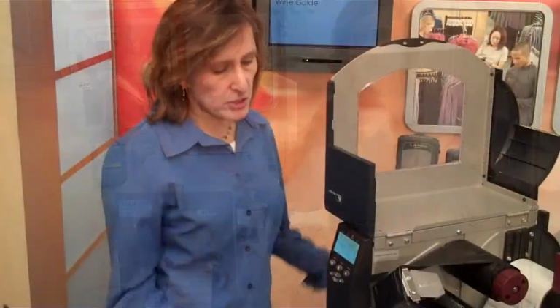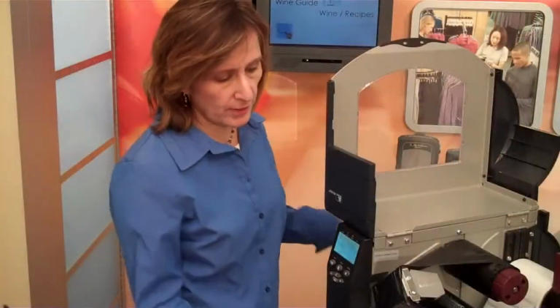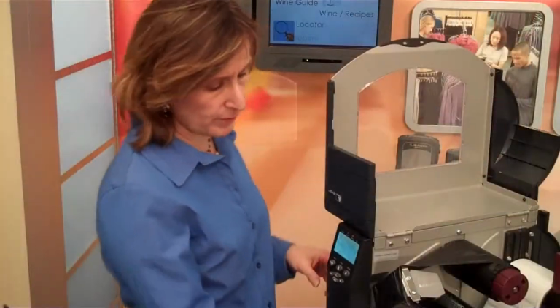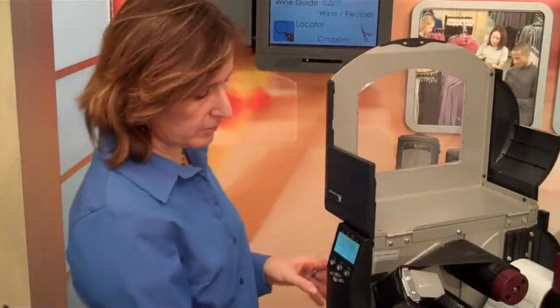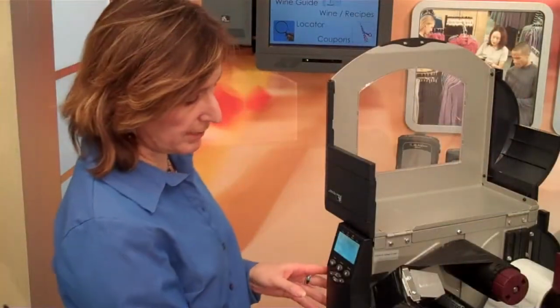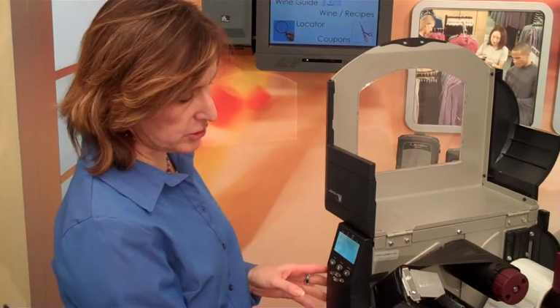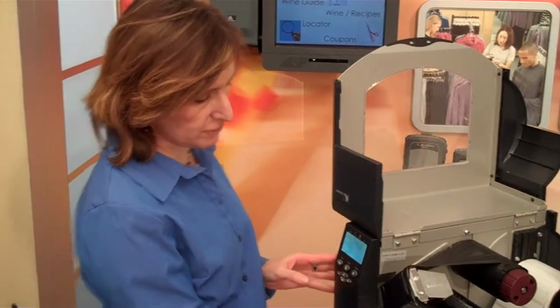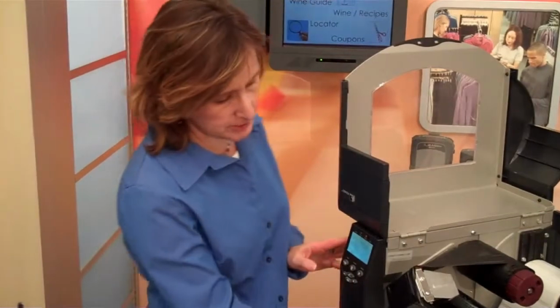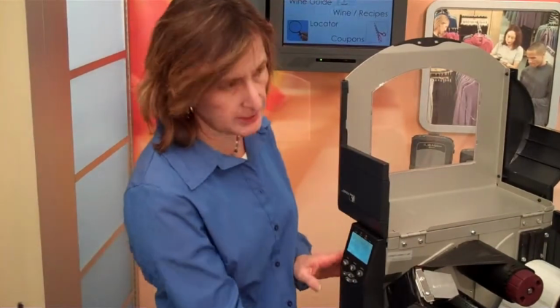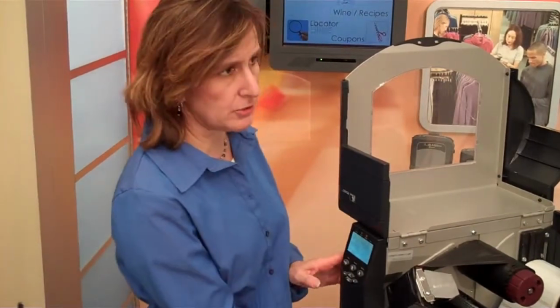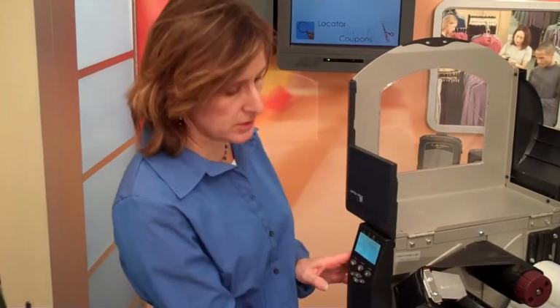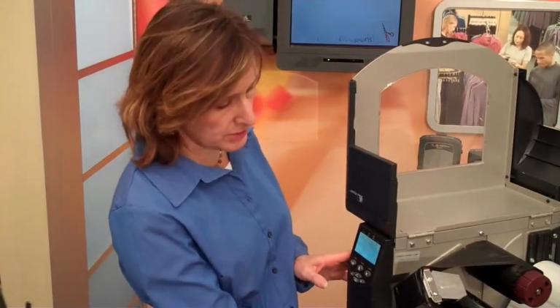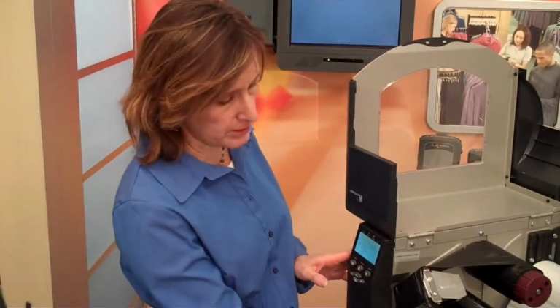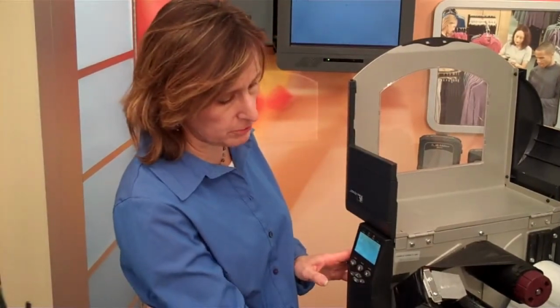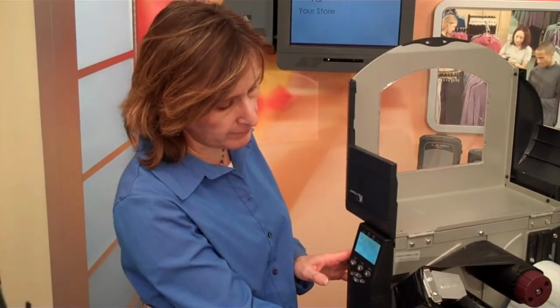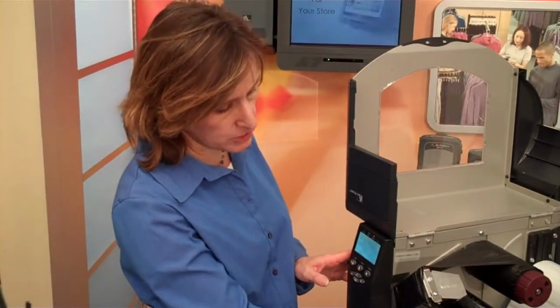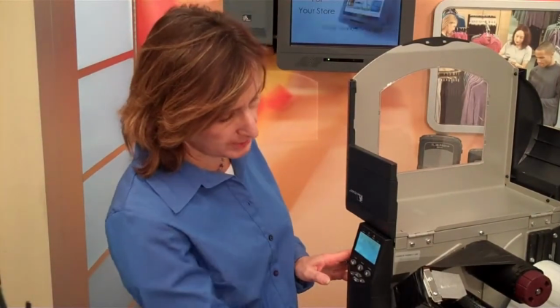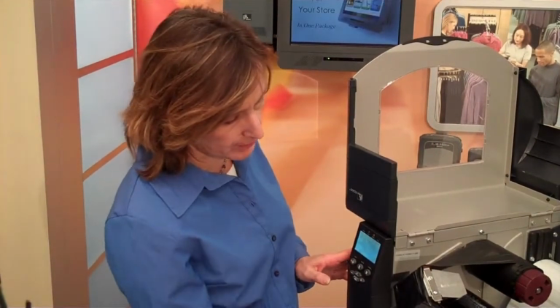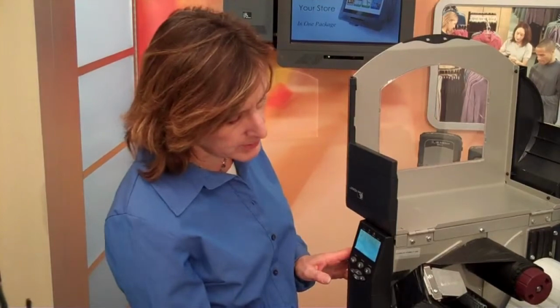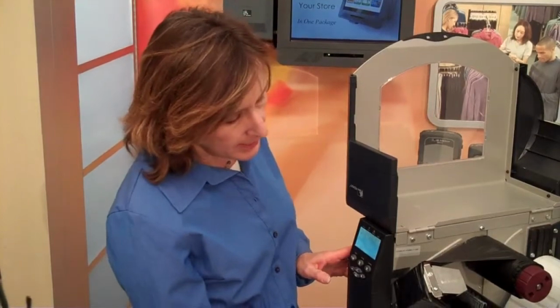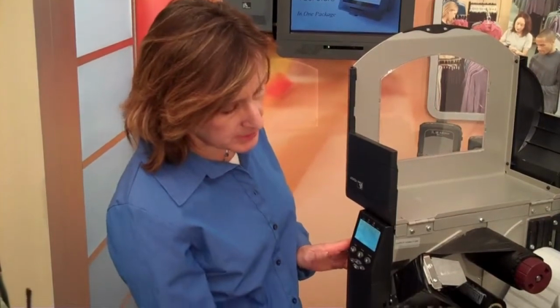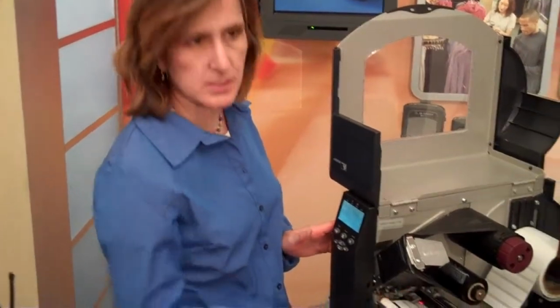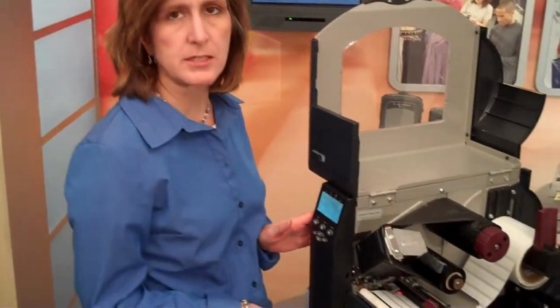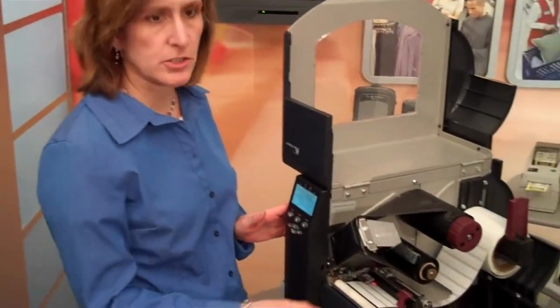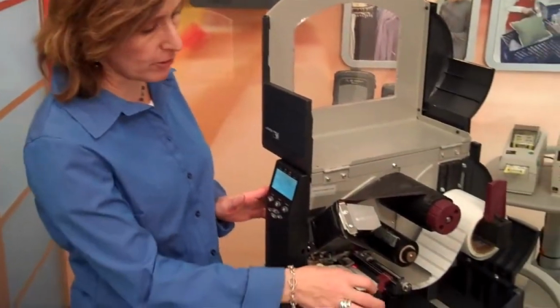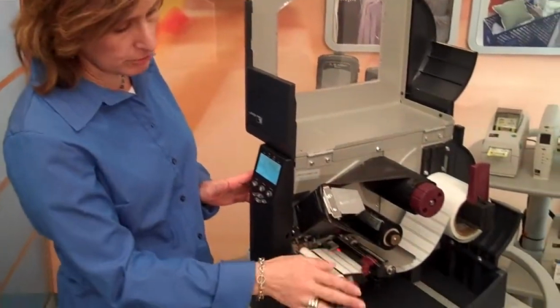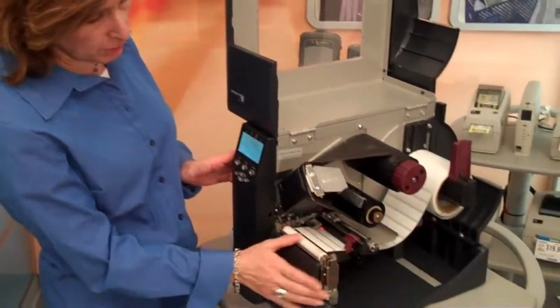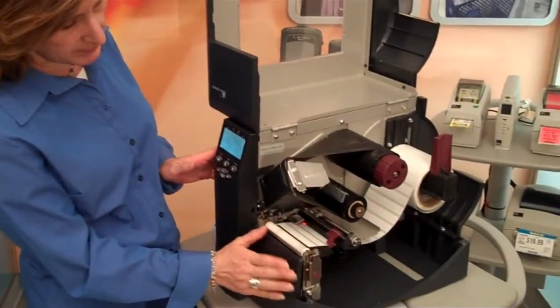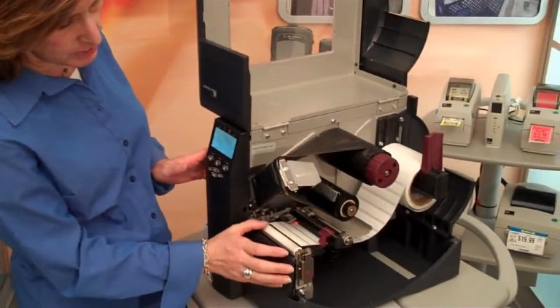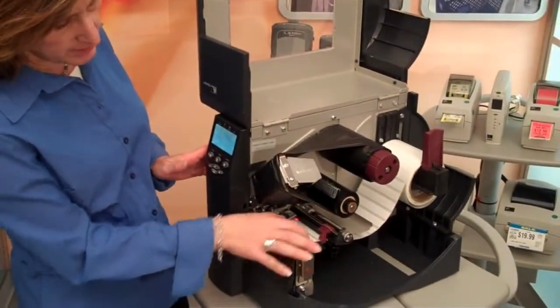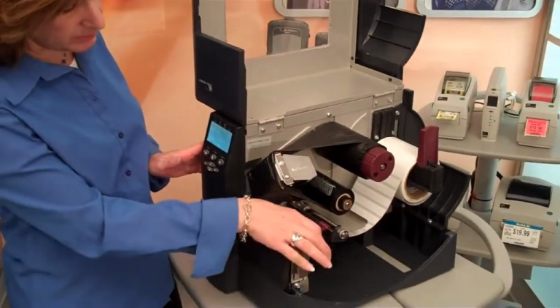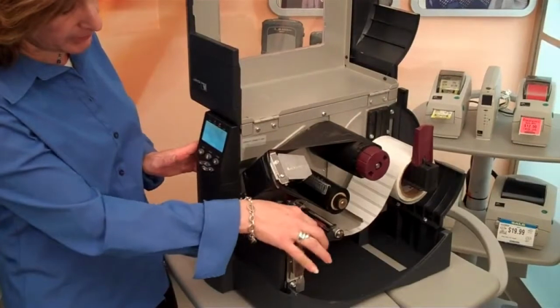Let's show you how we've been able to achieve short pitch printing and encoding on the RZ400 with Raflotec short dipole labels. As you can see, this is a standard RZ400 with no modifications to the encoding area.